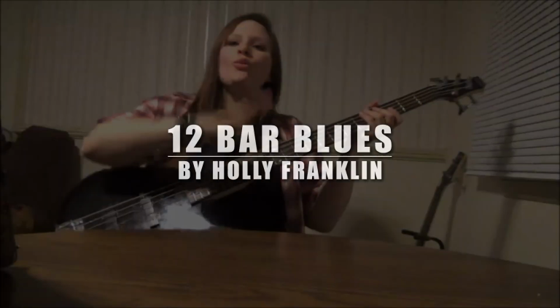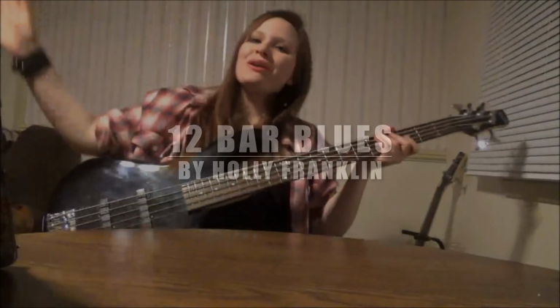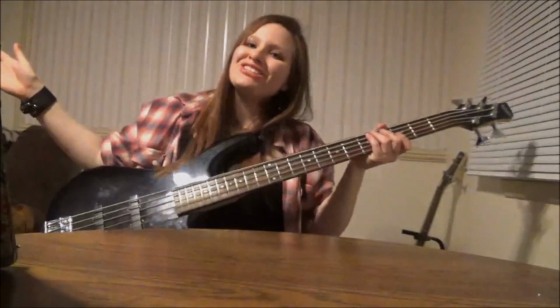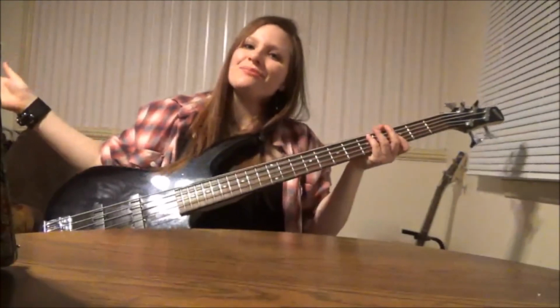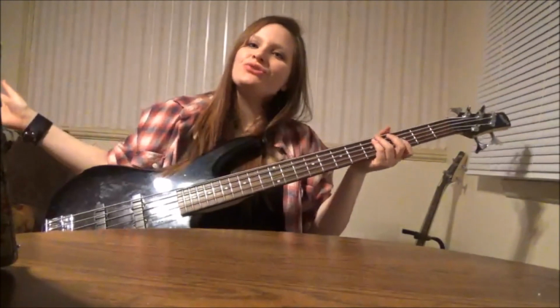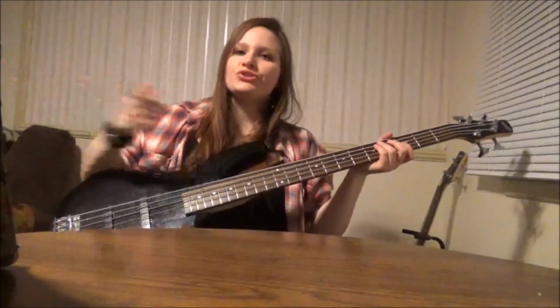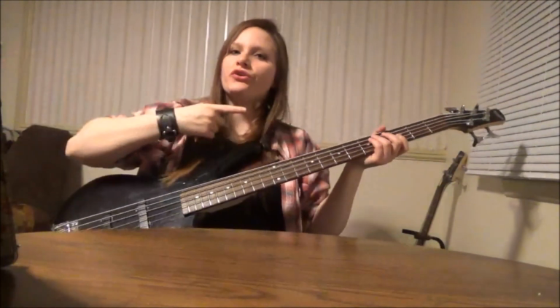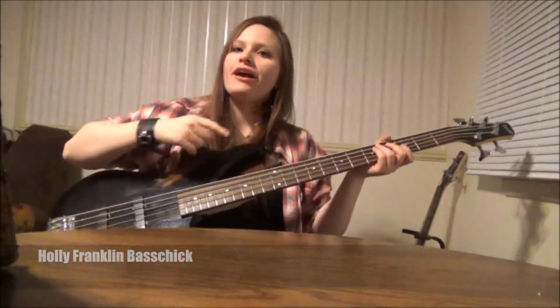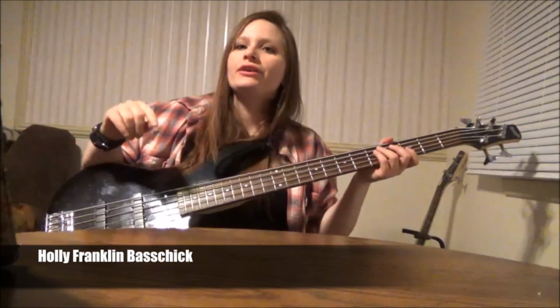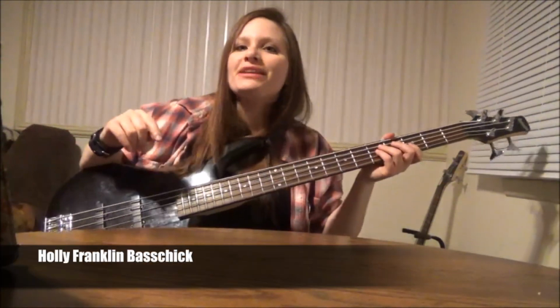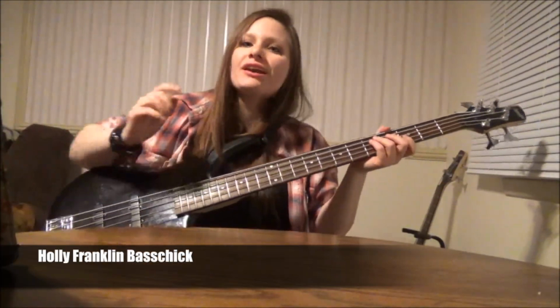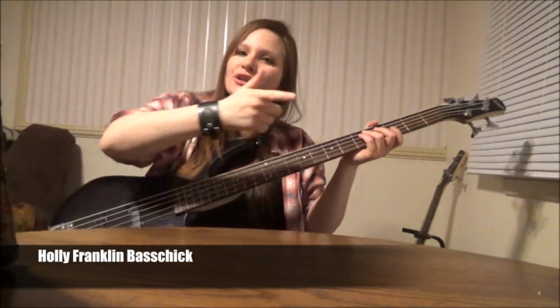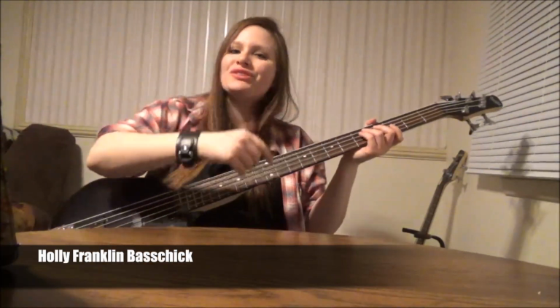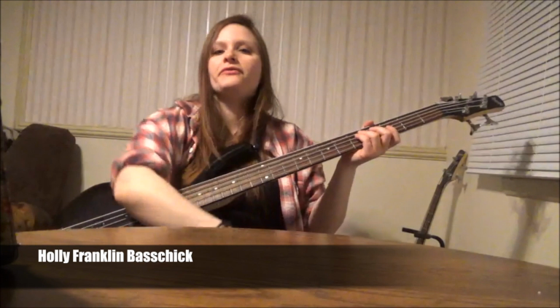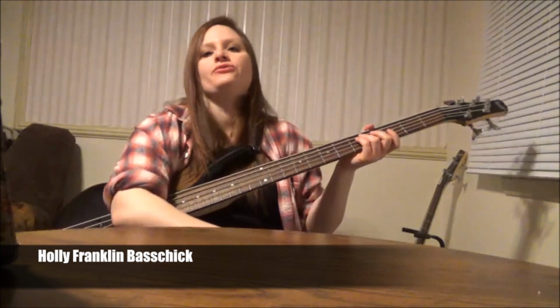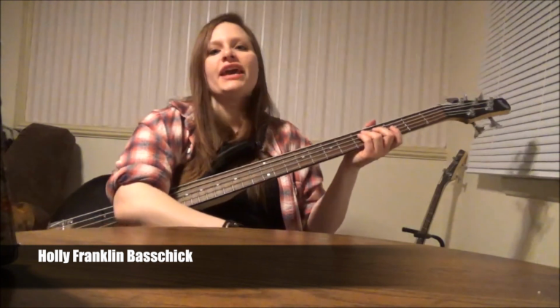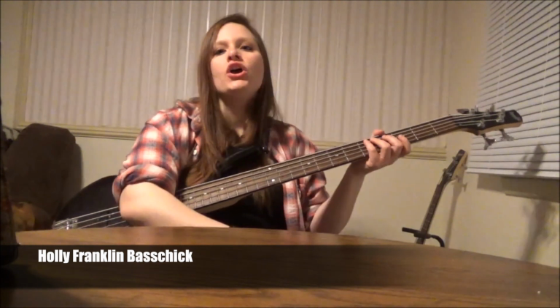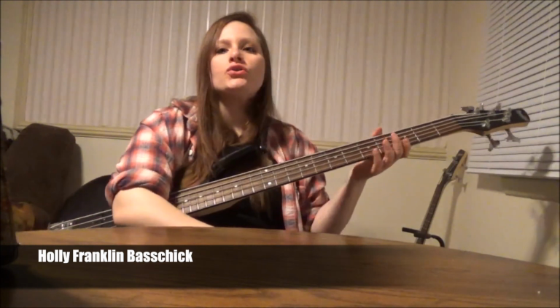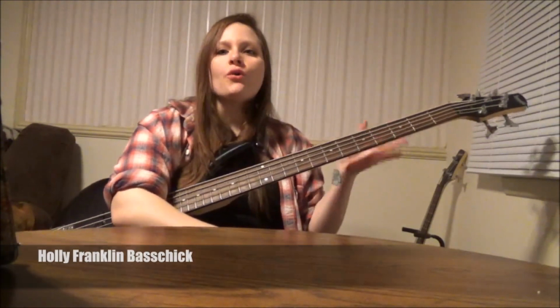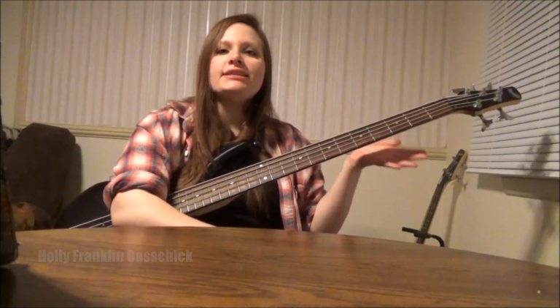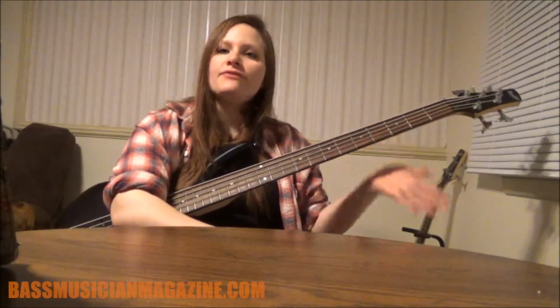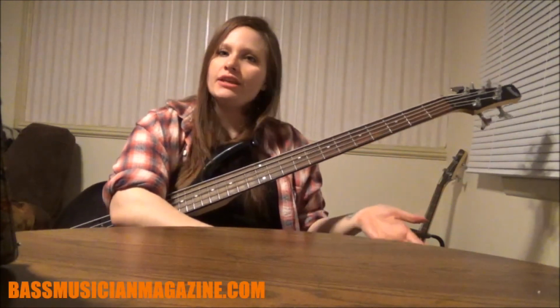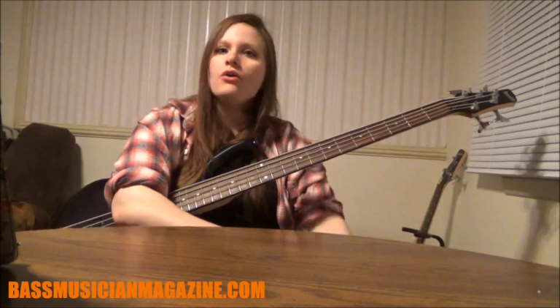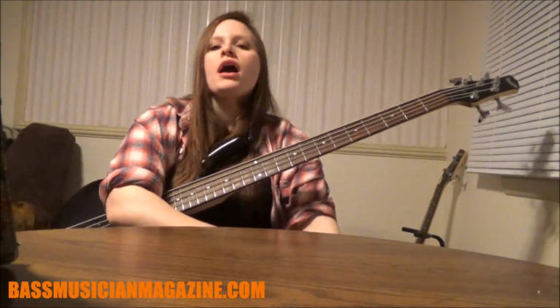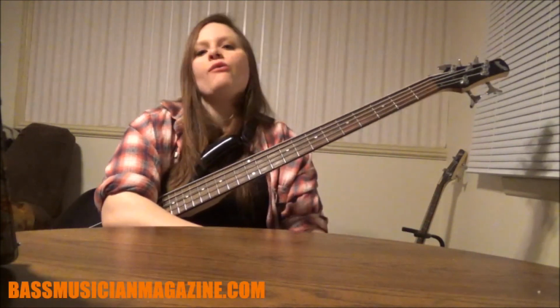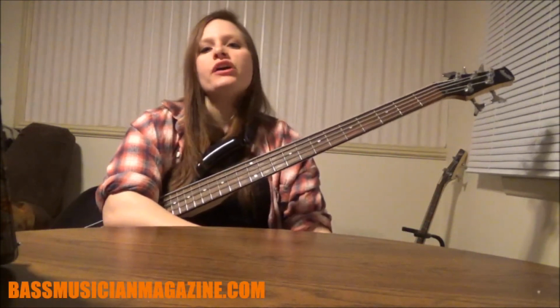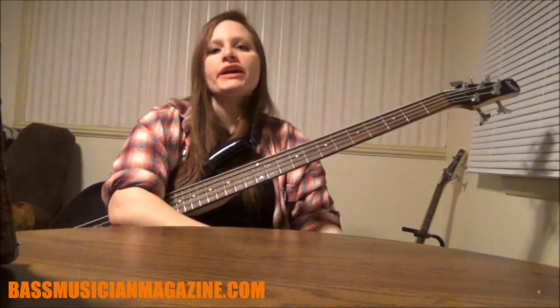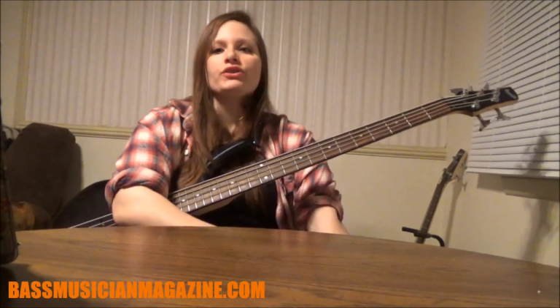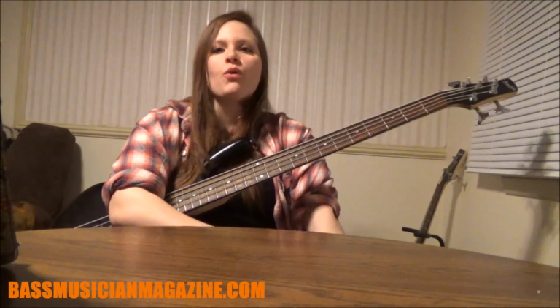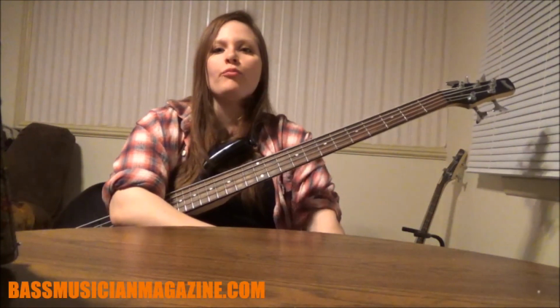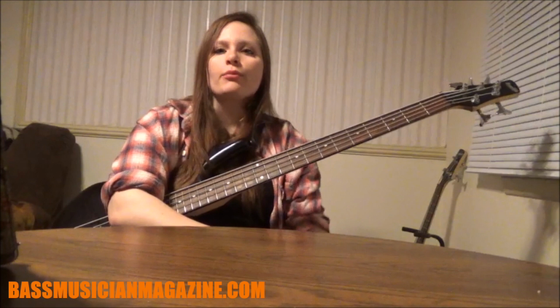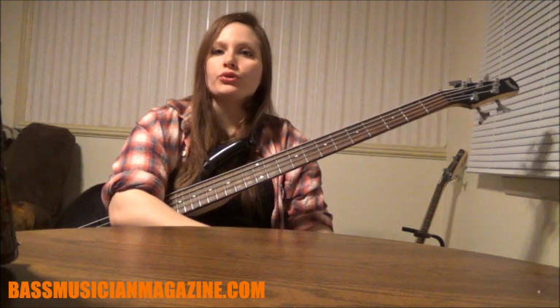What's going on bass chicks and bass dudes, this is your girl Holly from Clint Bass Chick, coming to shoot another video today. In today's video I want to talk to you guys about the 12 bar blues.